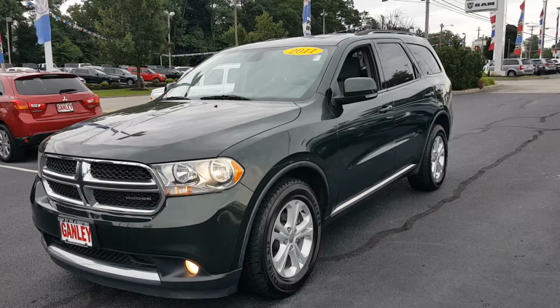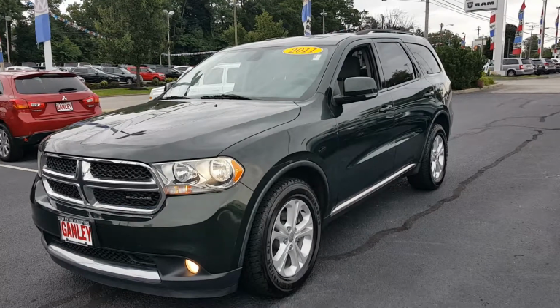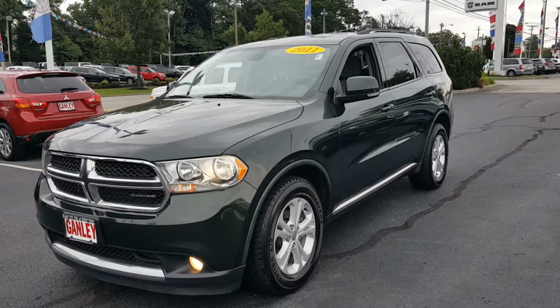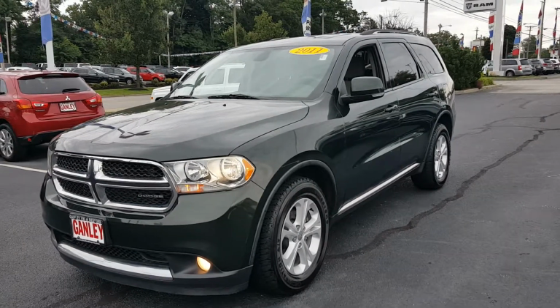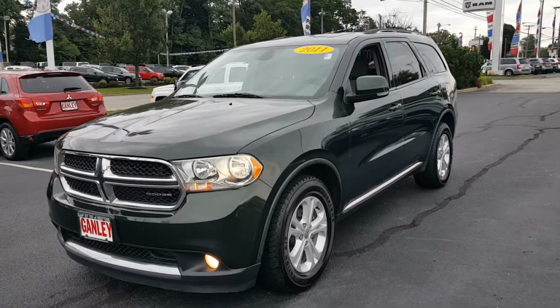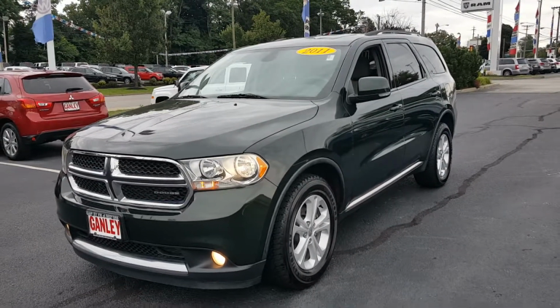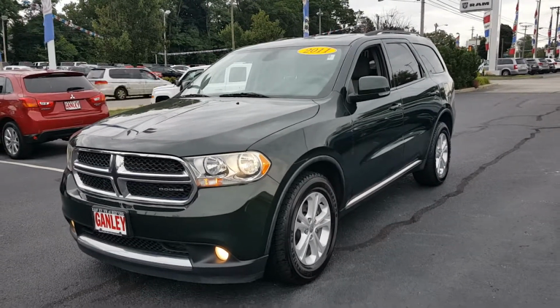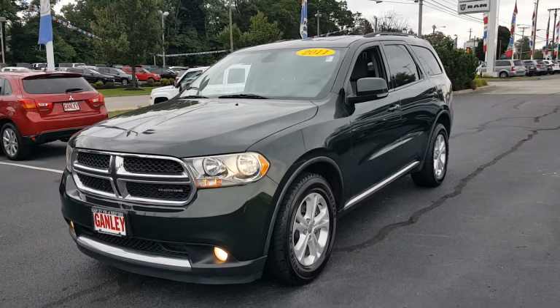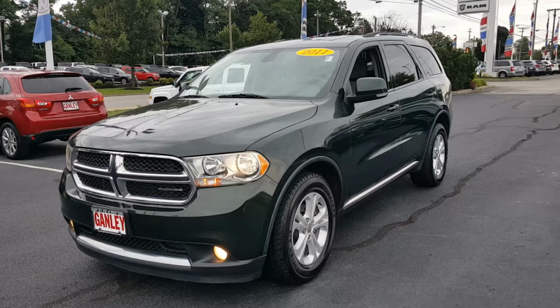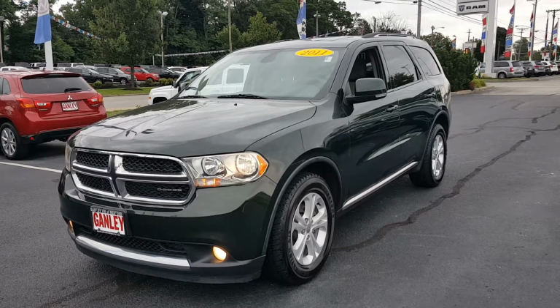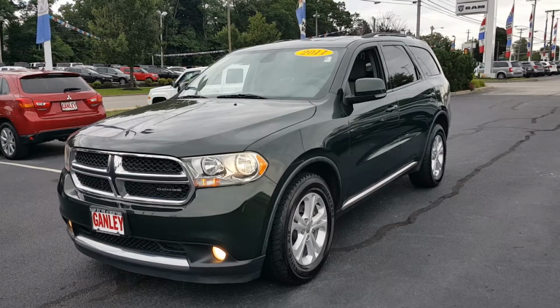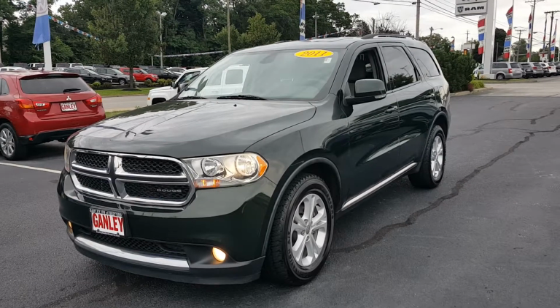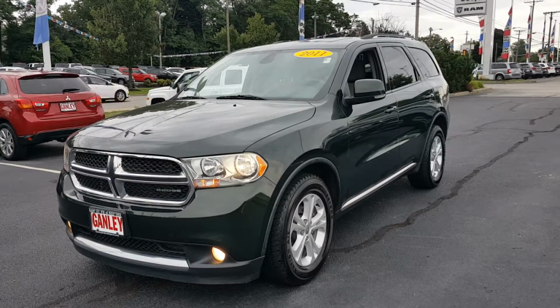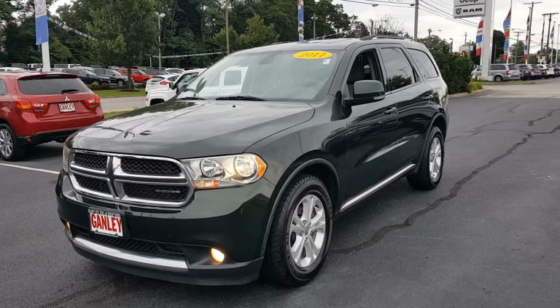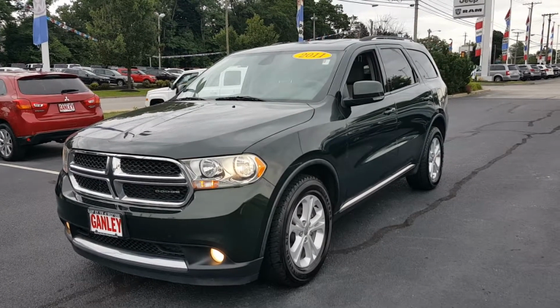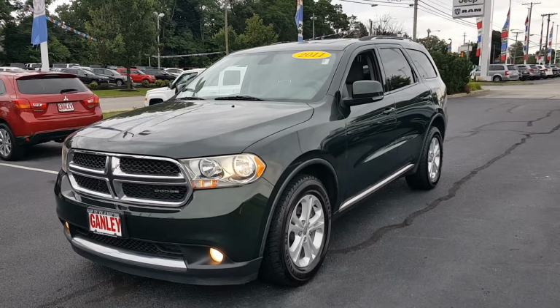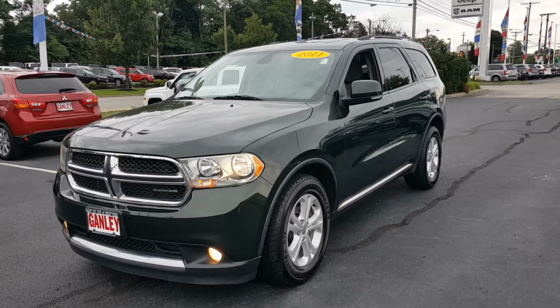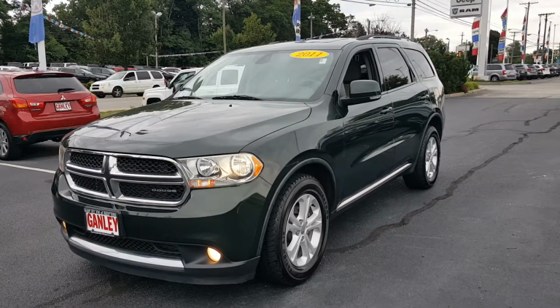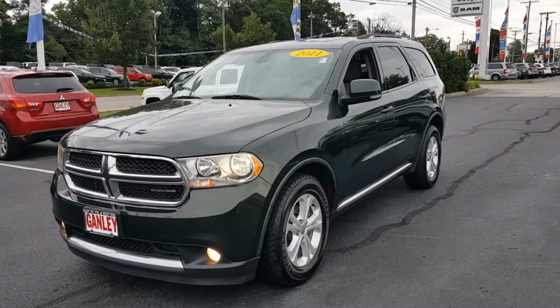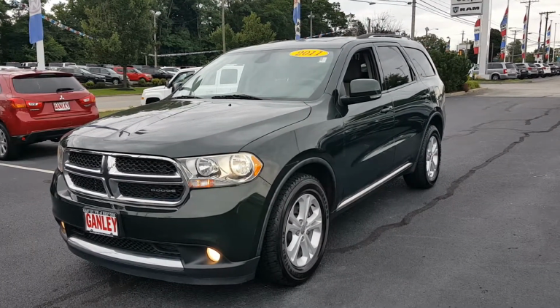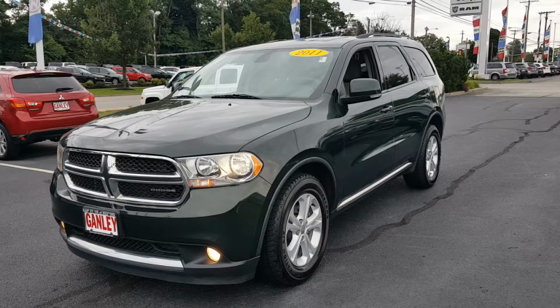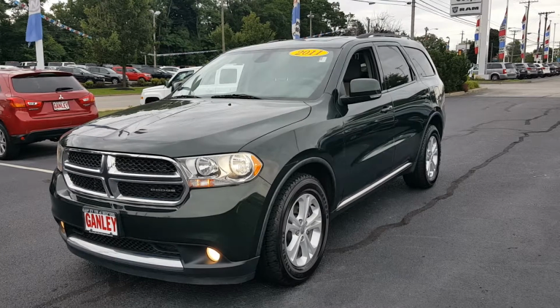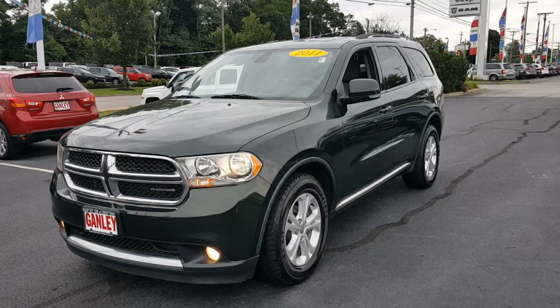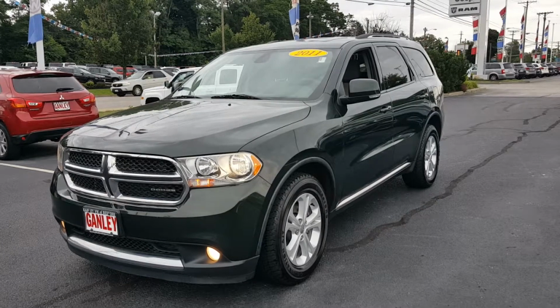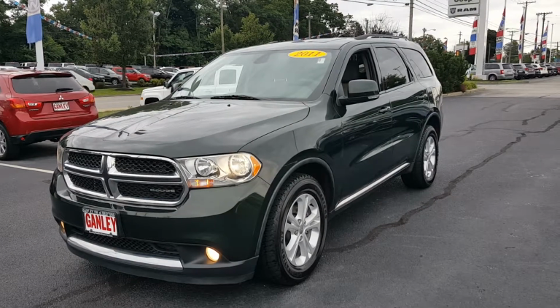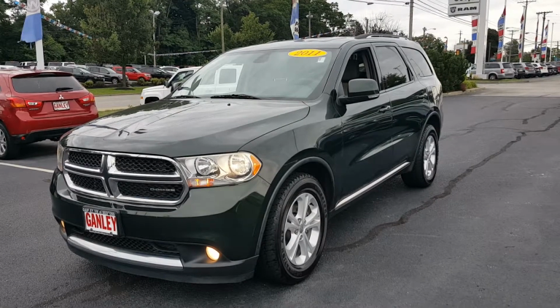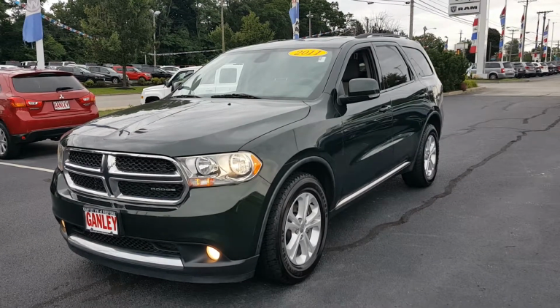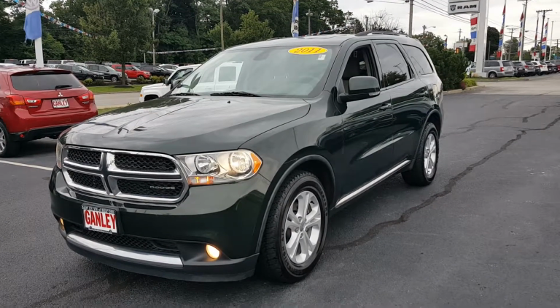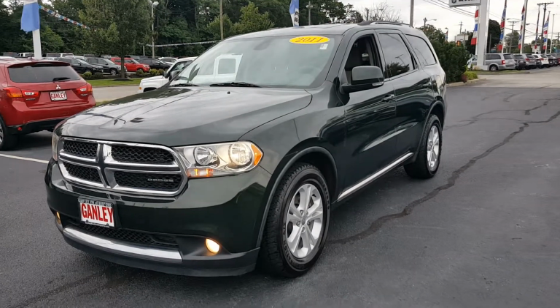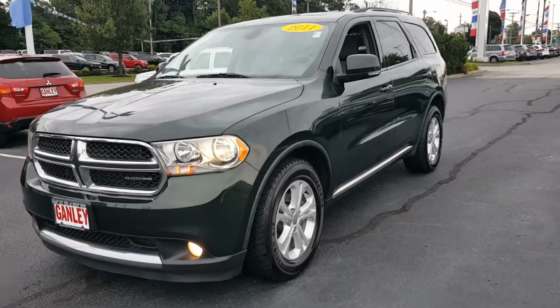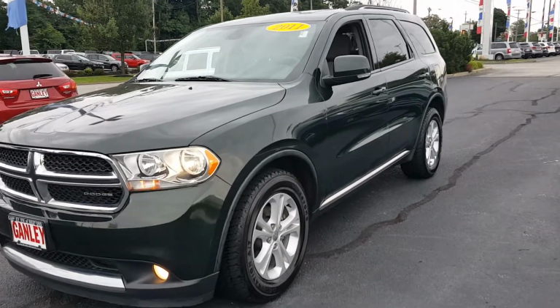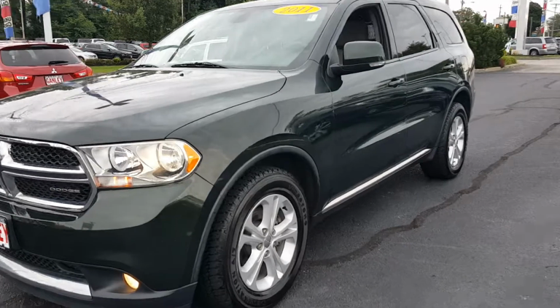Today's video is on a 2011 Dodge Durango. It's natural green with gray interiors. It does have a limited warranty as well. Let's do a quick walk around the vehicle here.